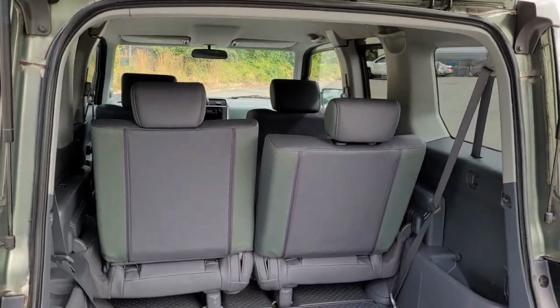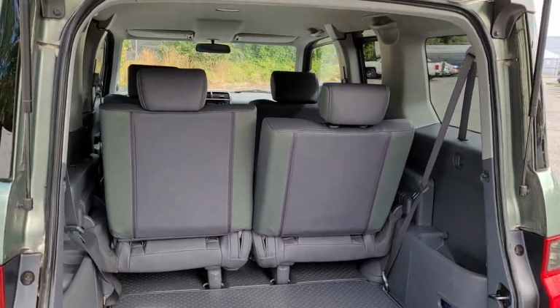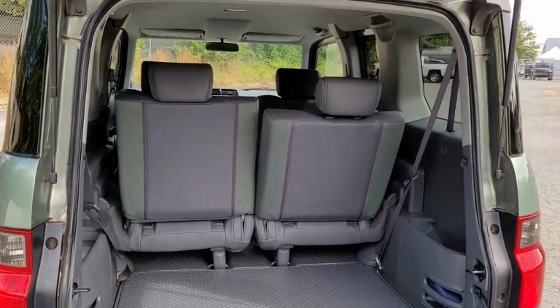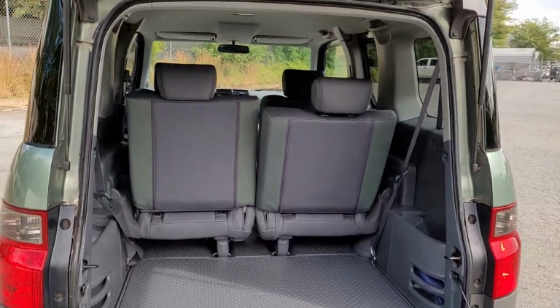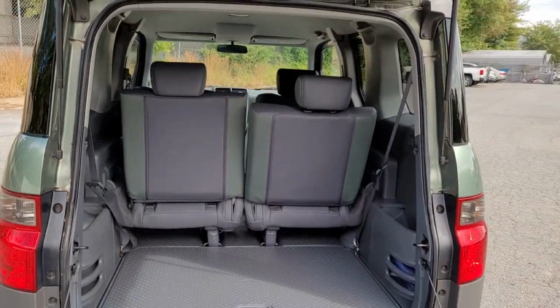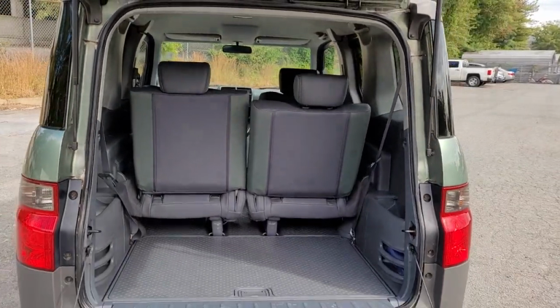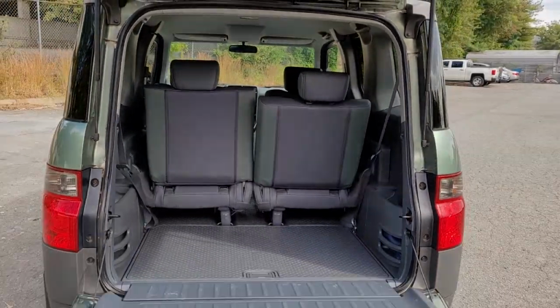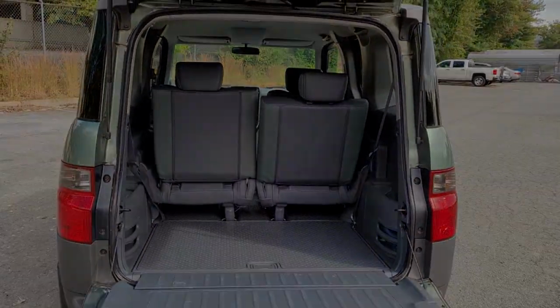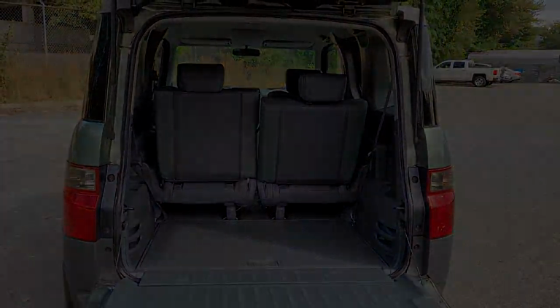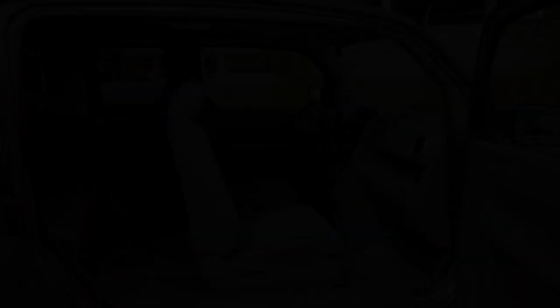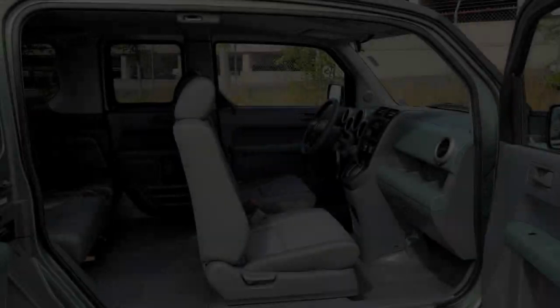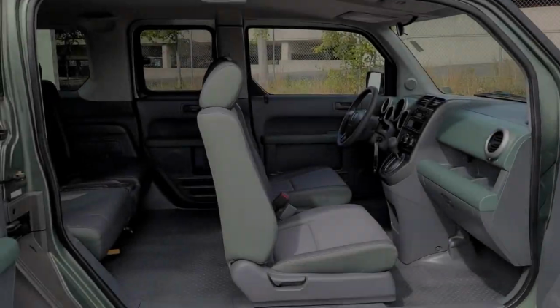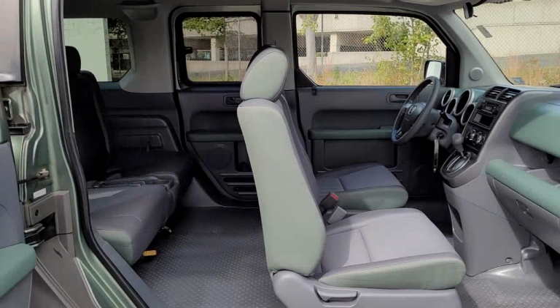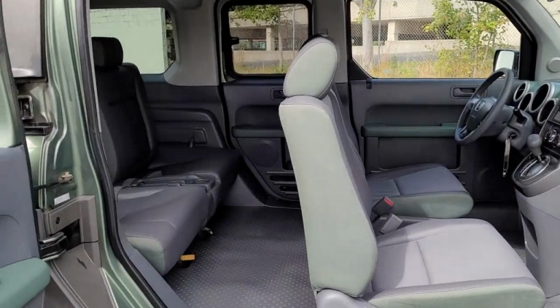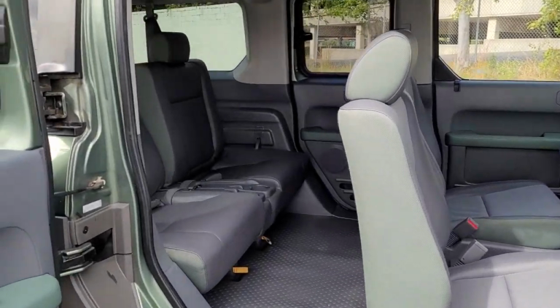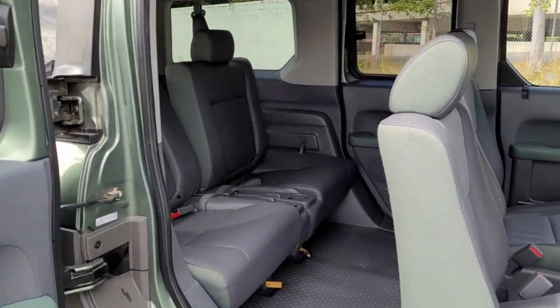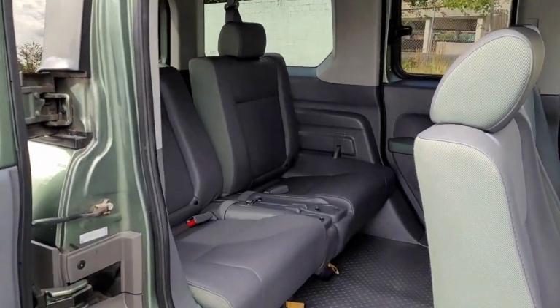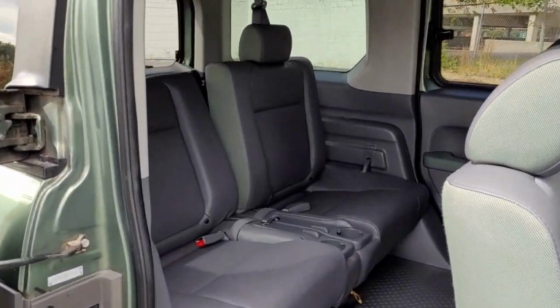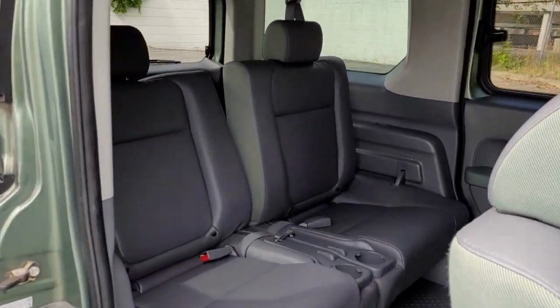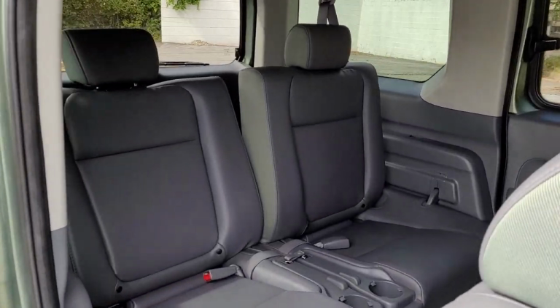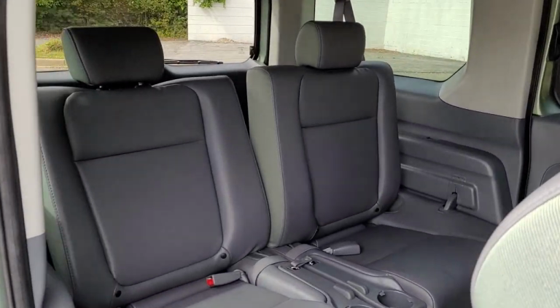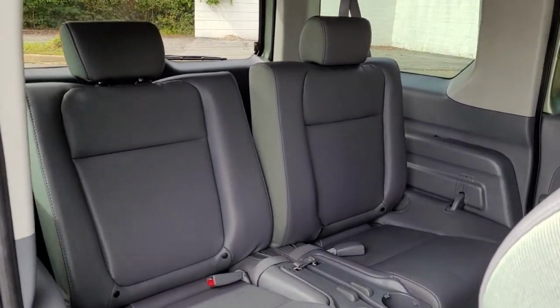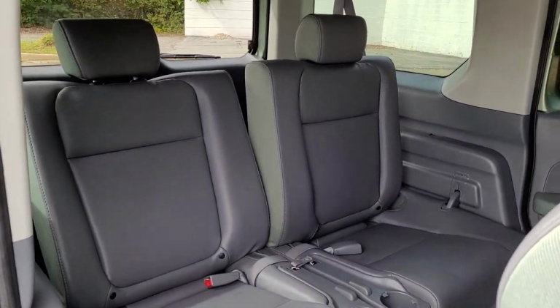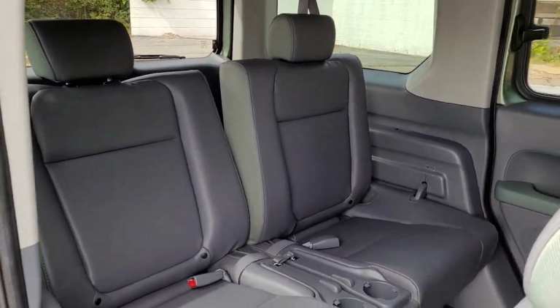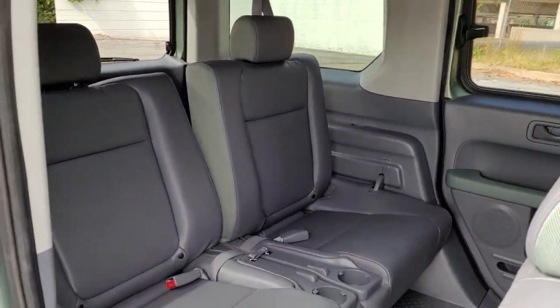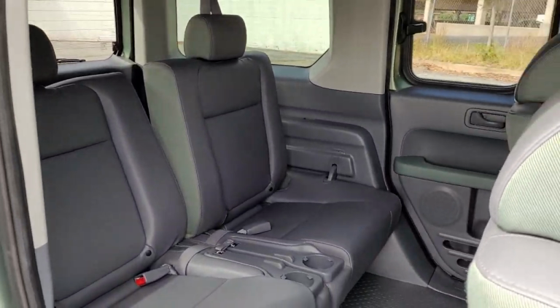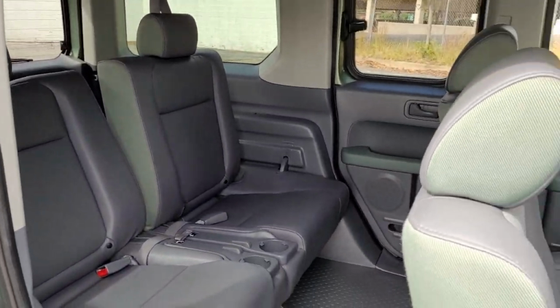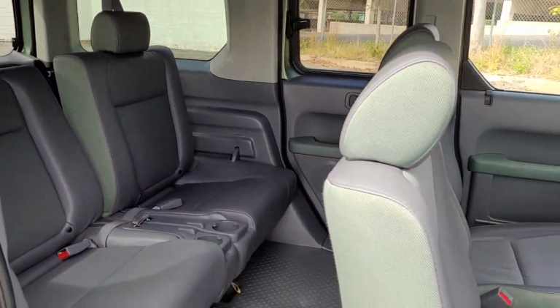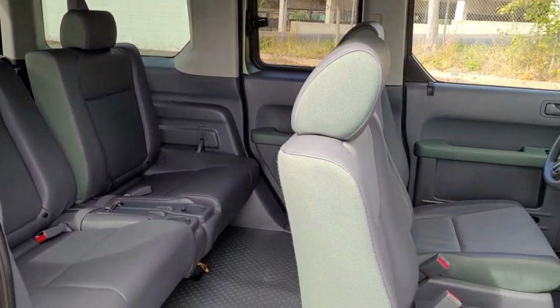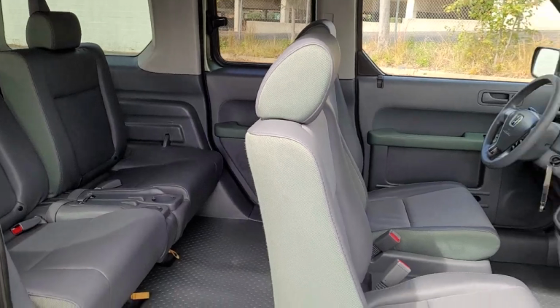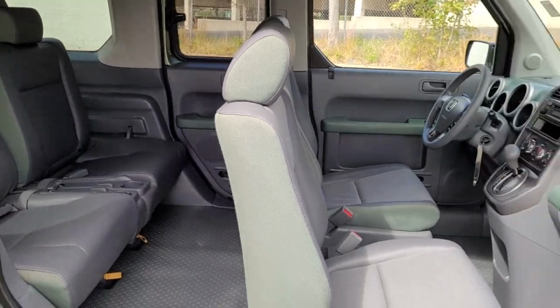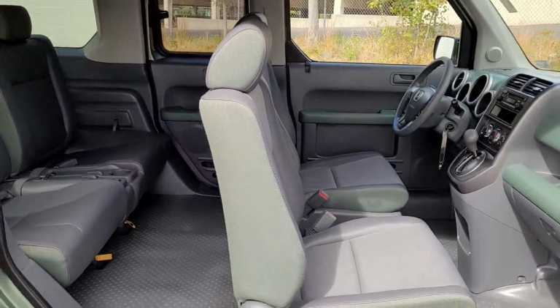Show the world your unconventional side when you're at the wheel of this uniquely styled Element. Come in for a fun, easy test drive — our team will make it the best part of your day.